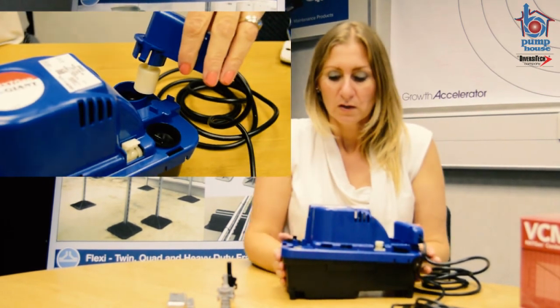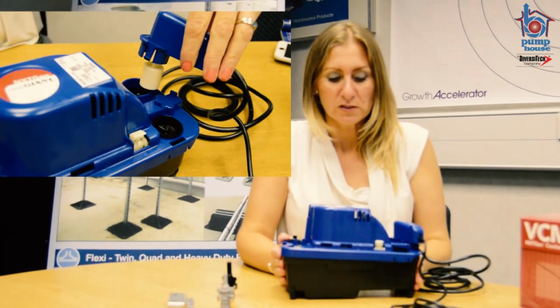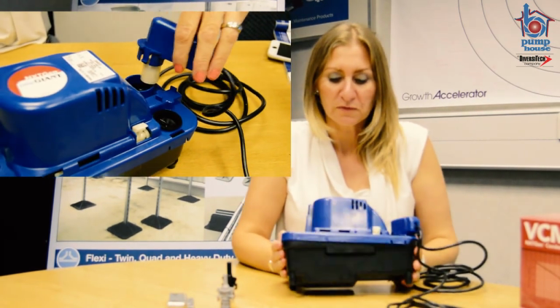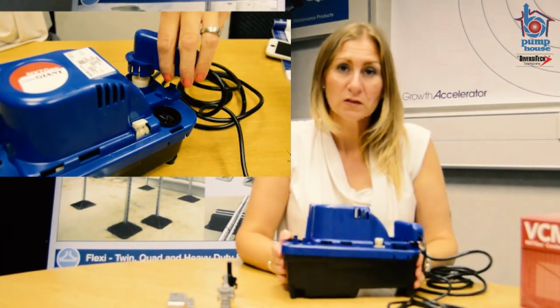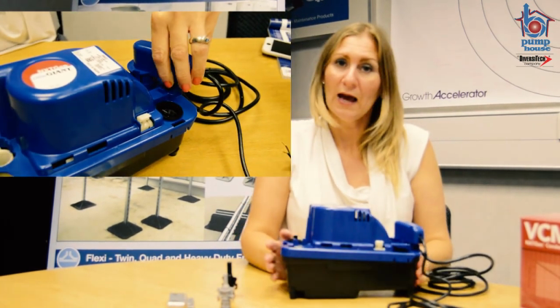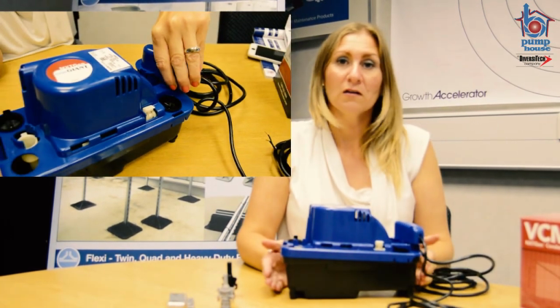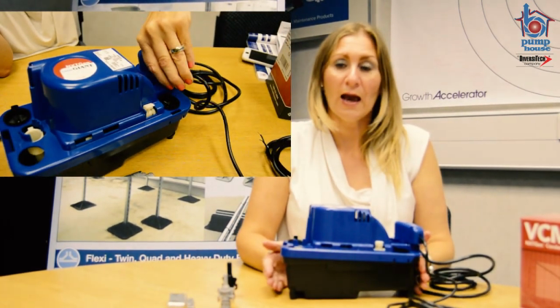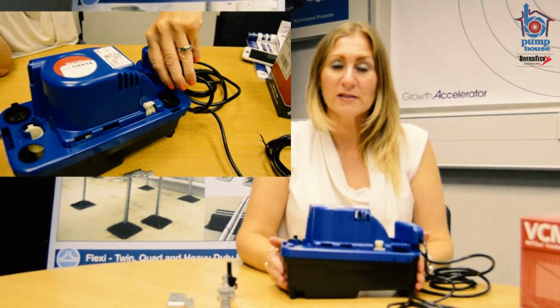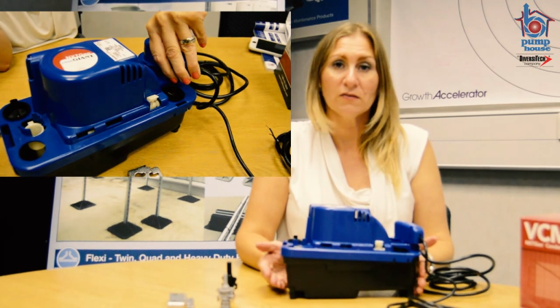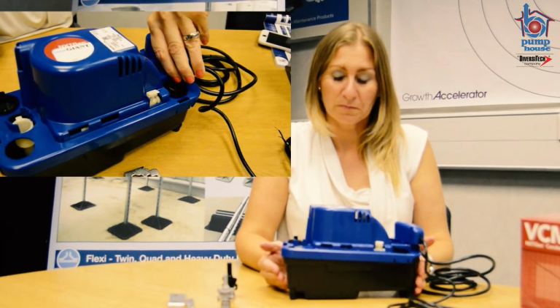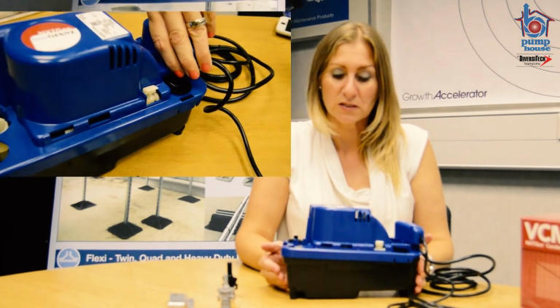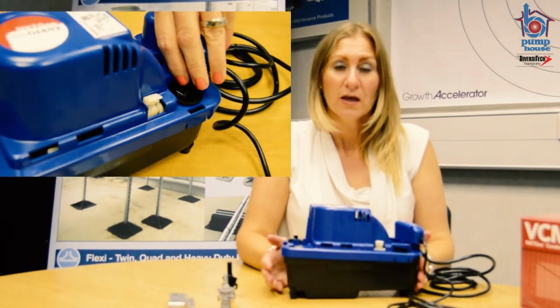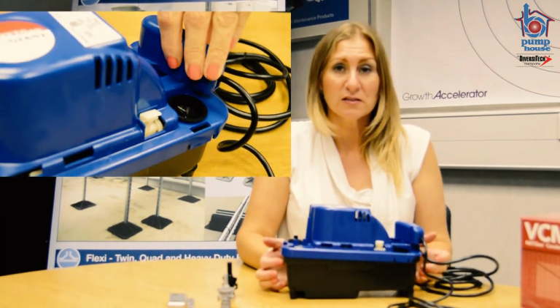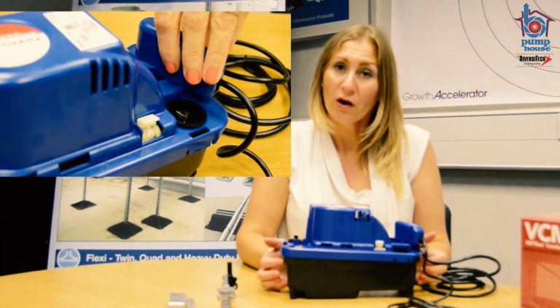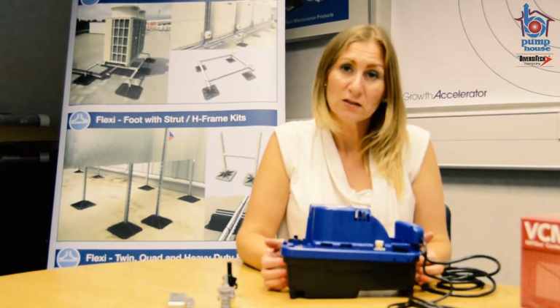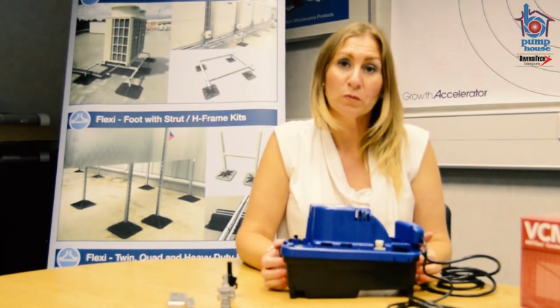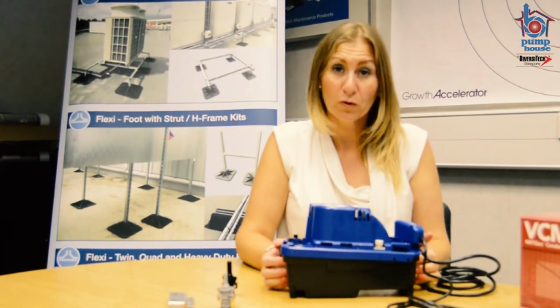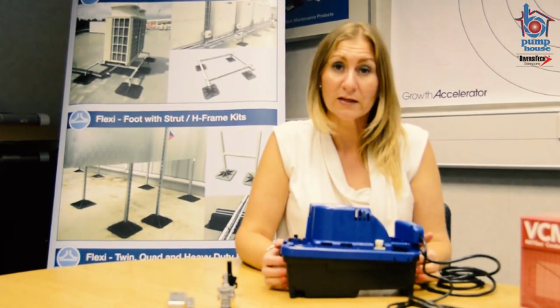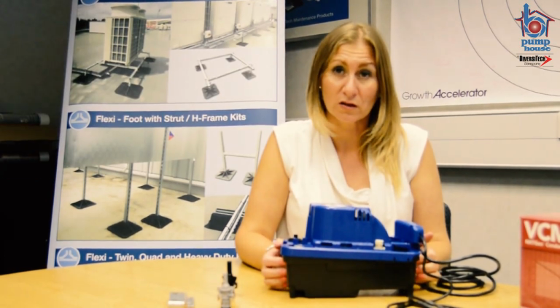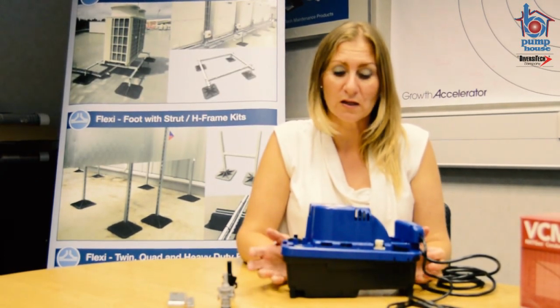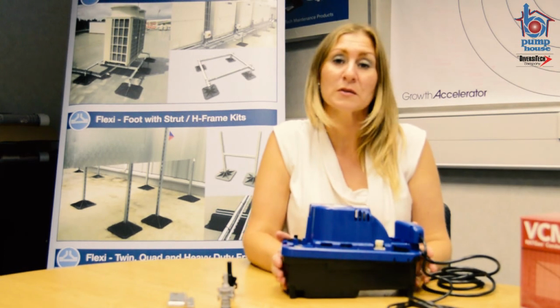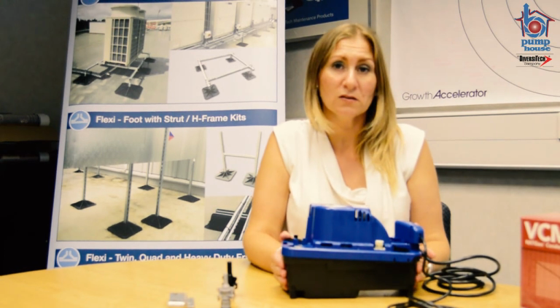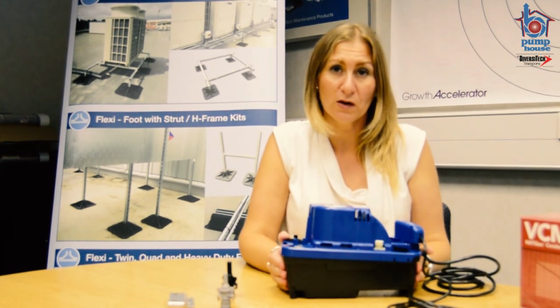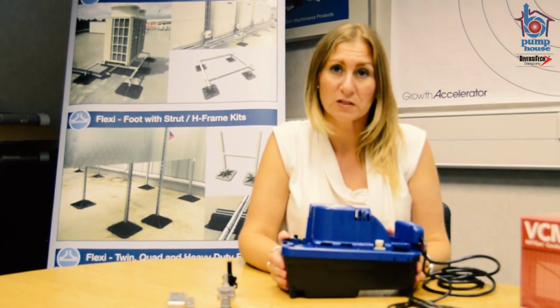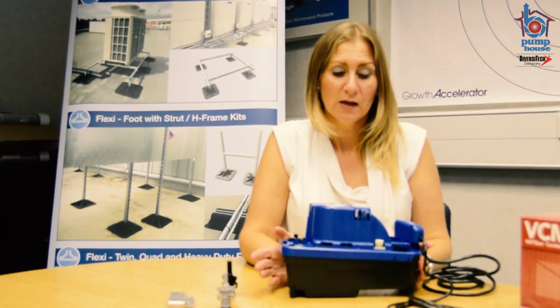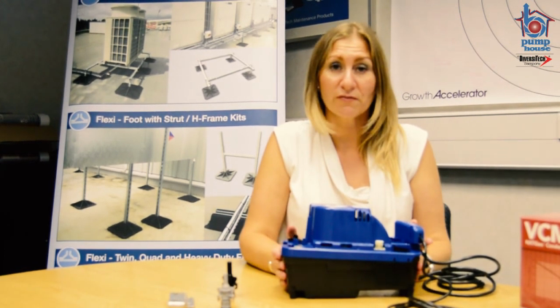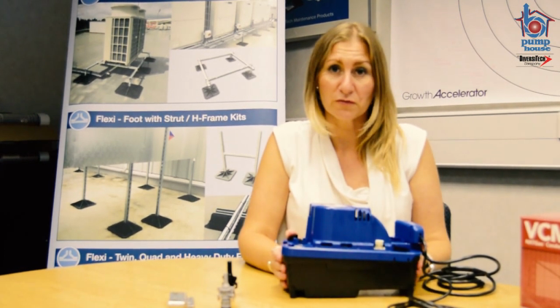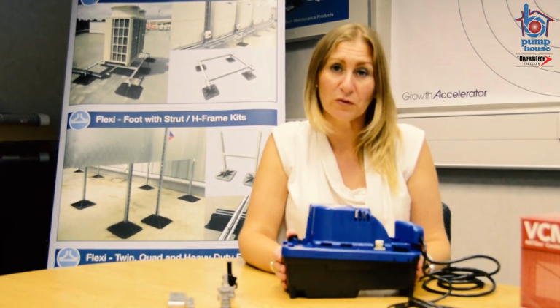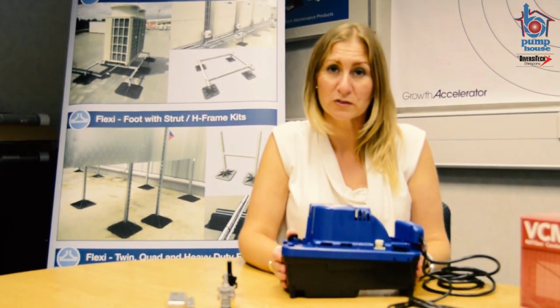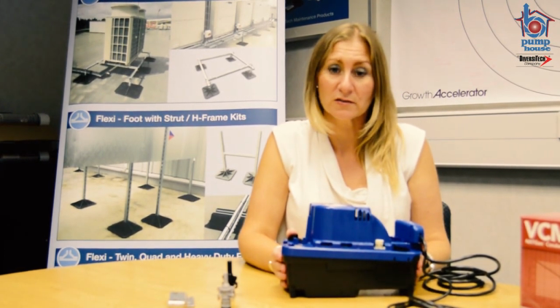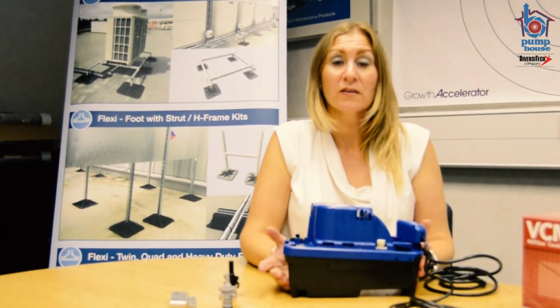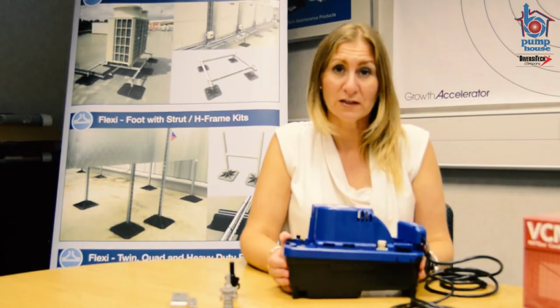In terms of performance, it absolutely outweighs any of its competitors. It's easy to not only install but more importantly to service. It comes with a standard three year warranty and is available from all UK wholesalers. Thank you for listening.